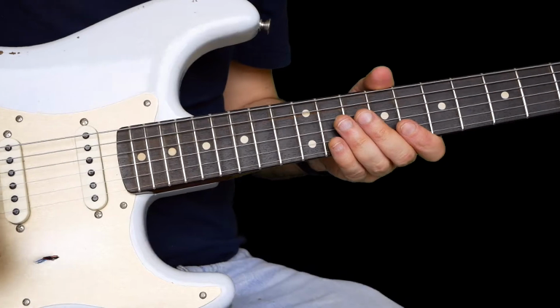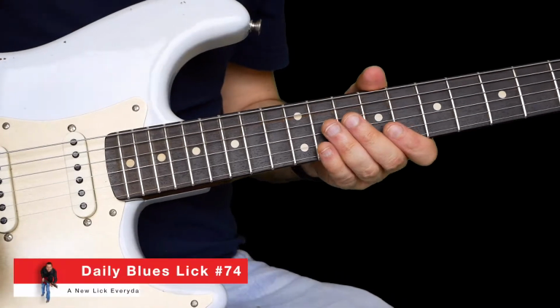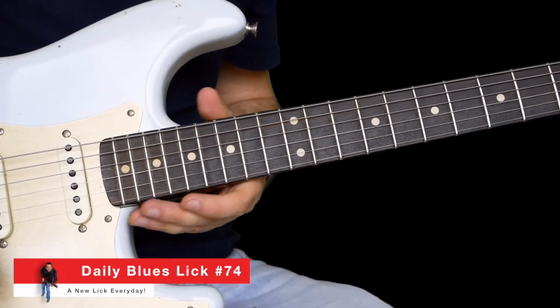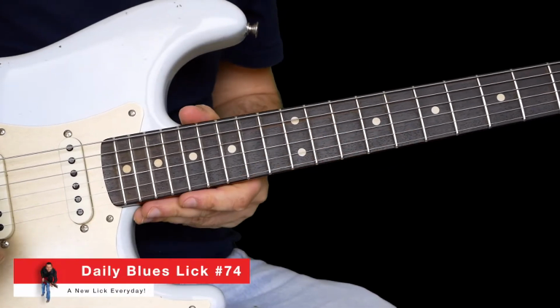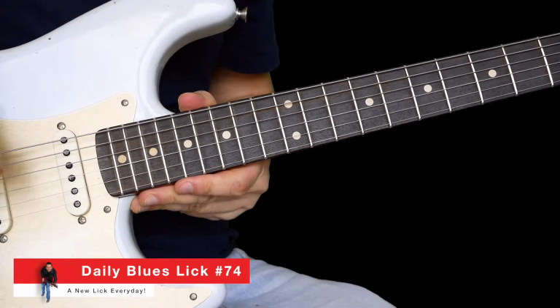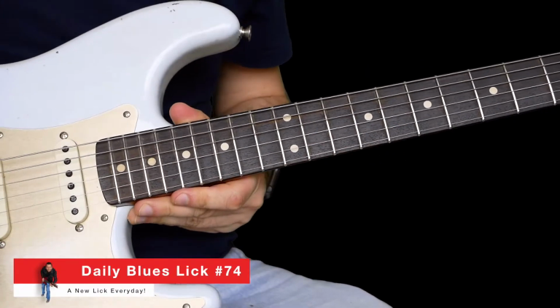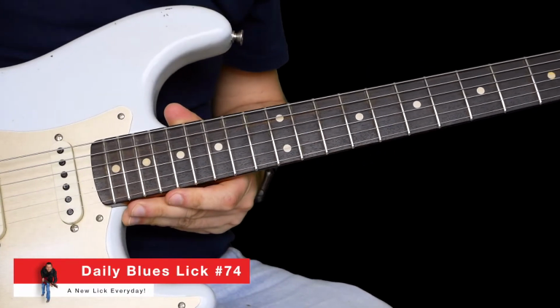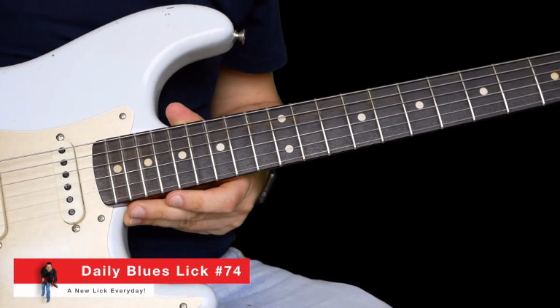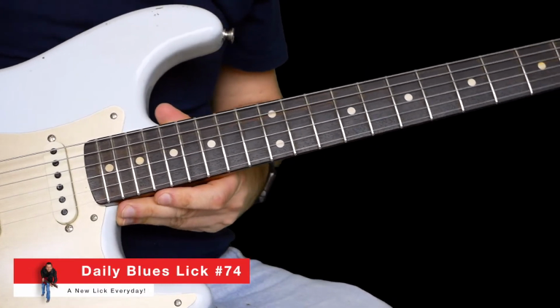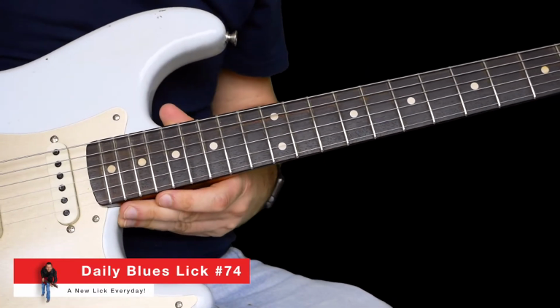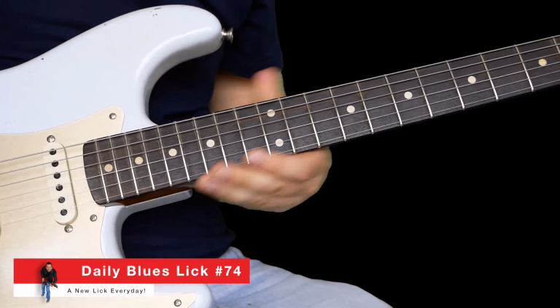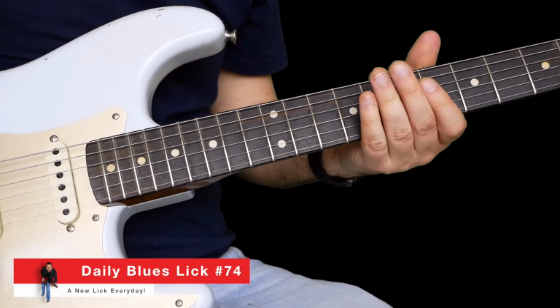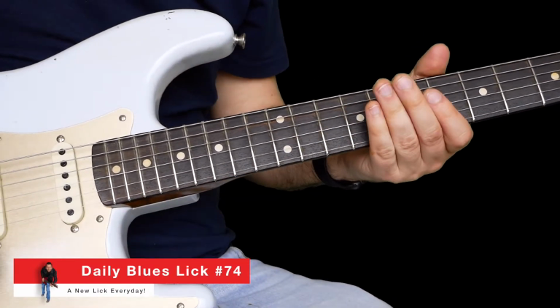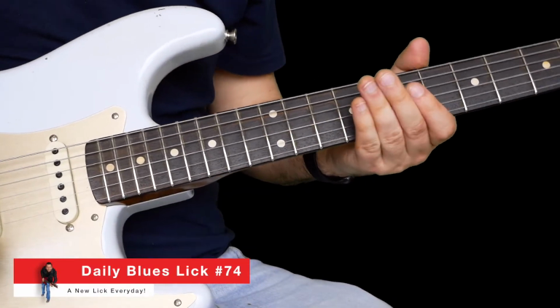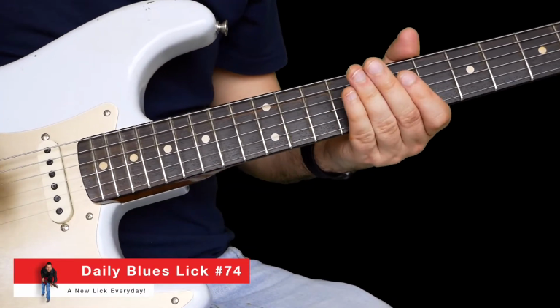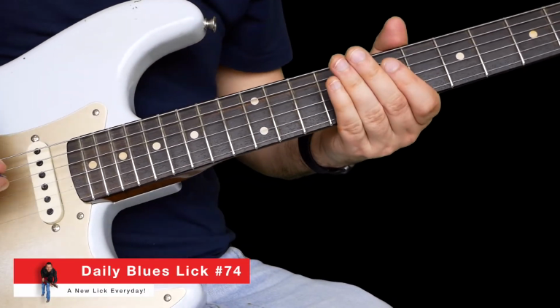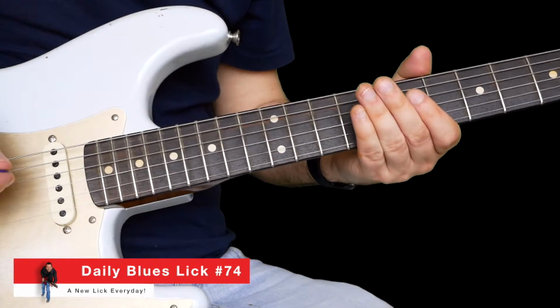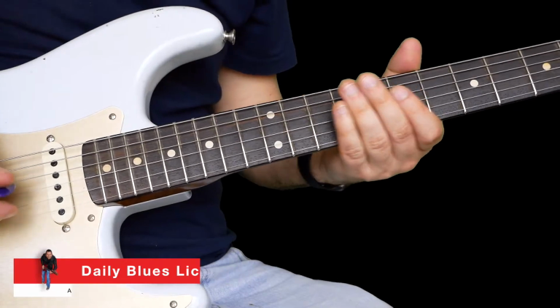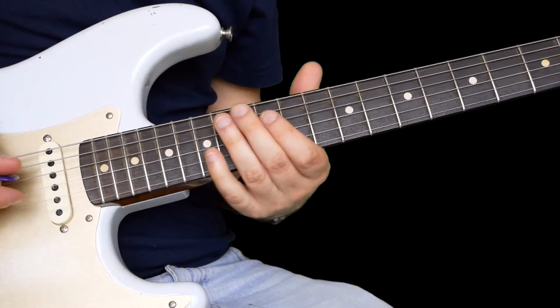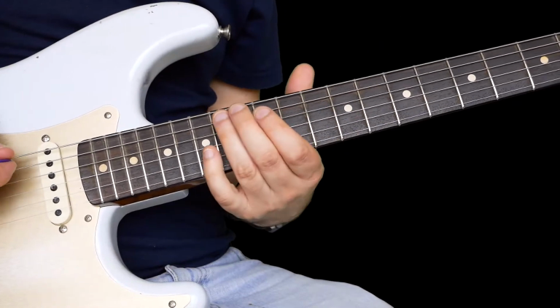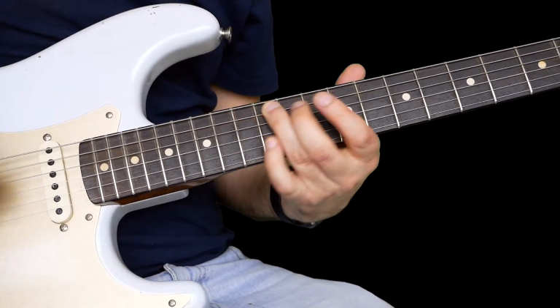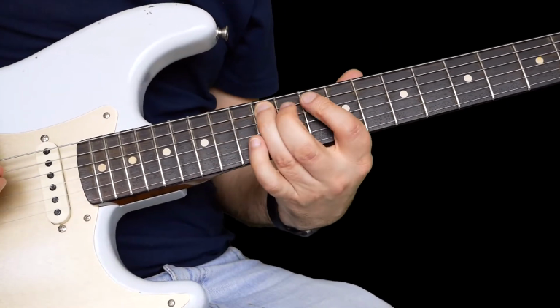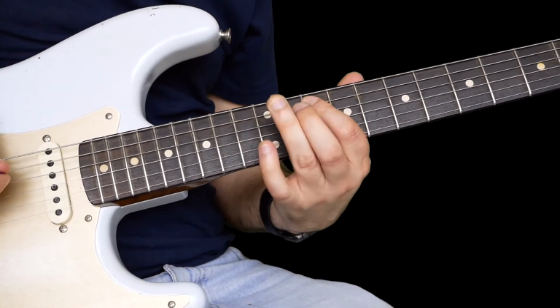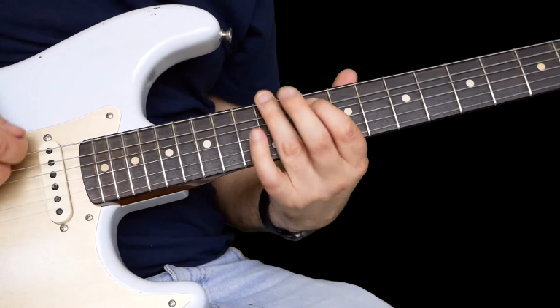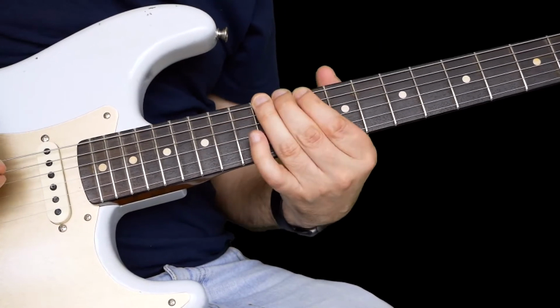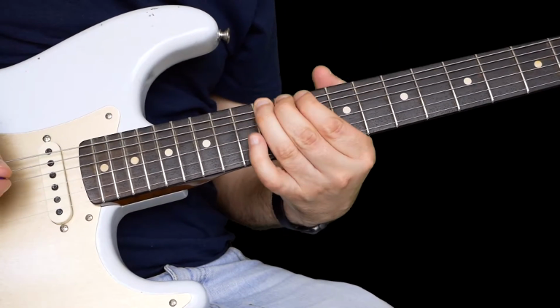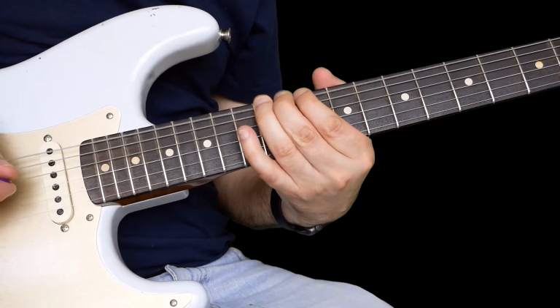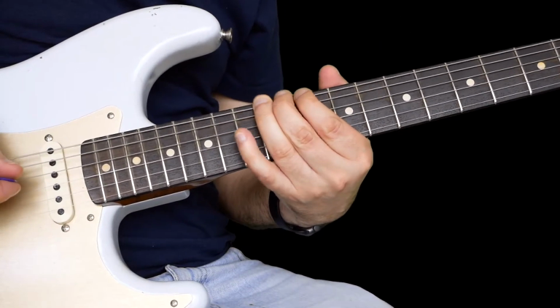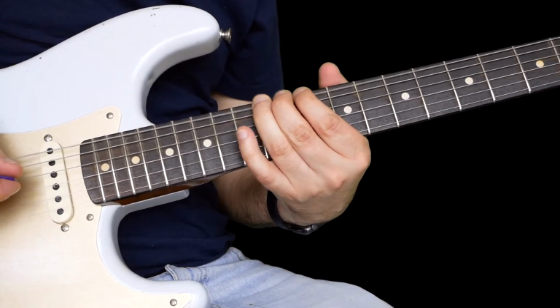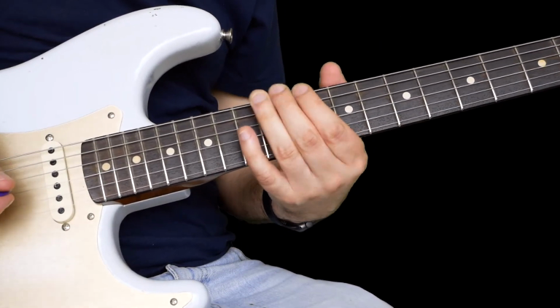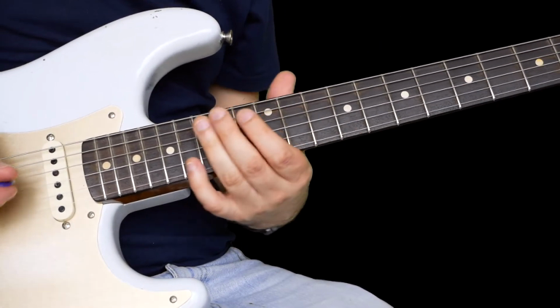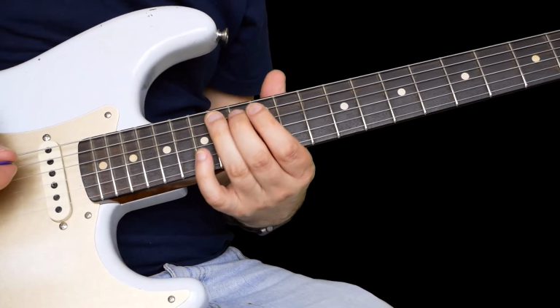Hello everyone, welcome along to the lick of today. Today's one is another one for Little Wing, and it goes like this. I'll do that one again for you.